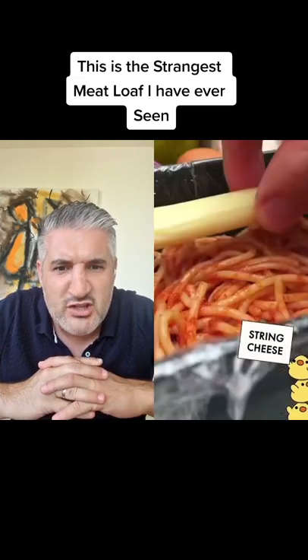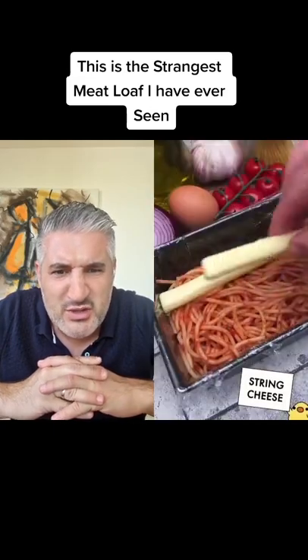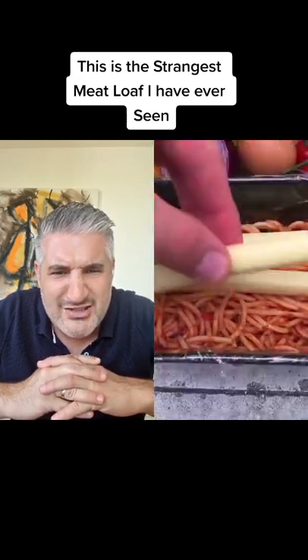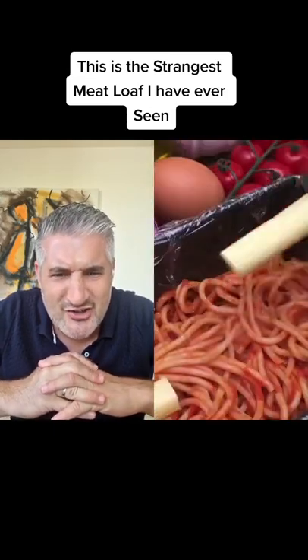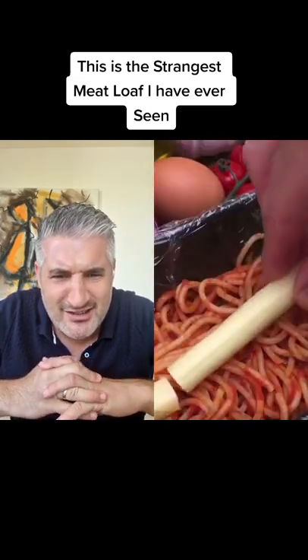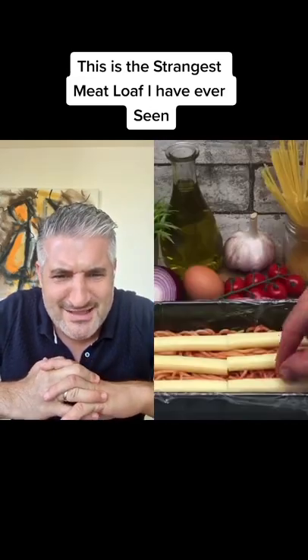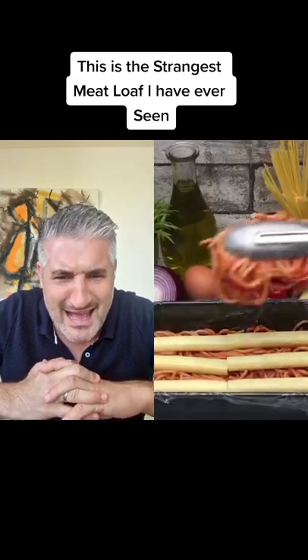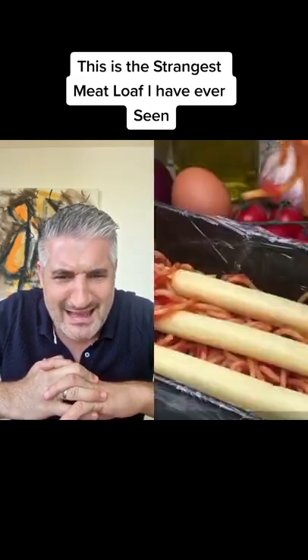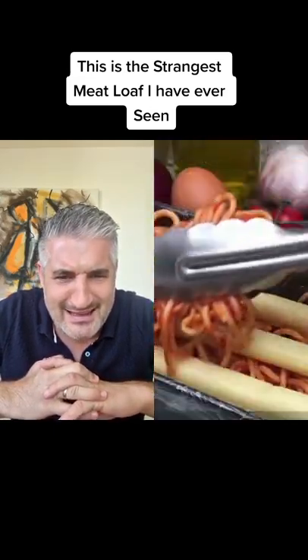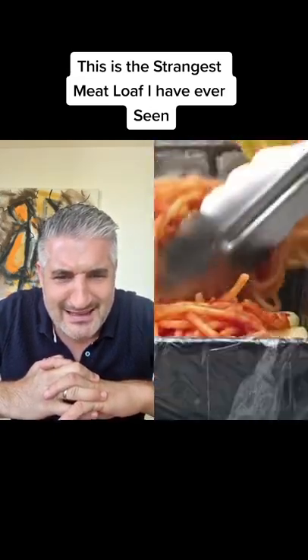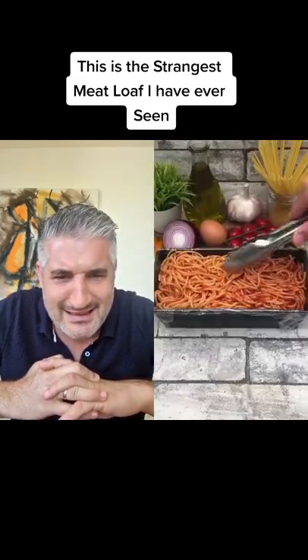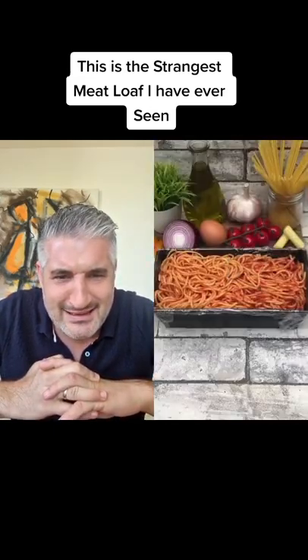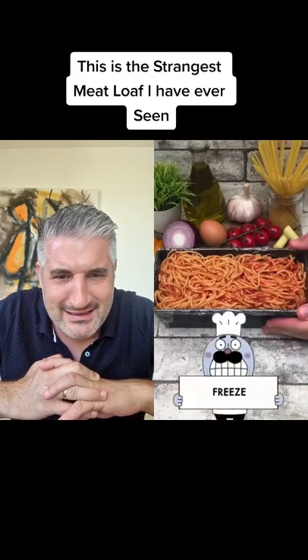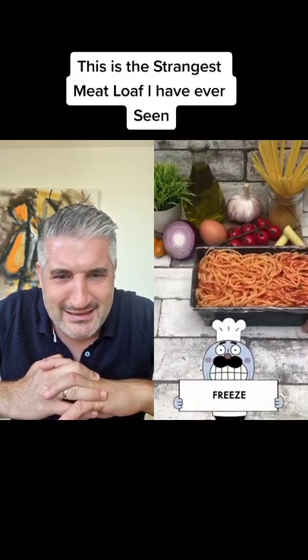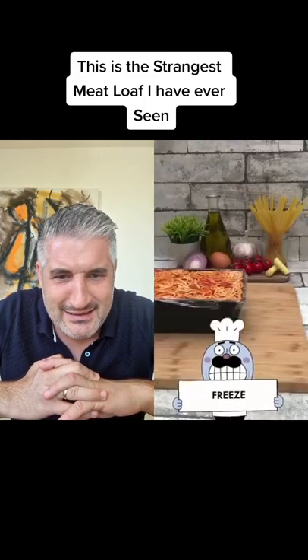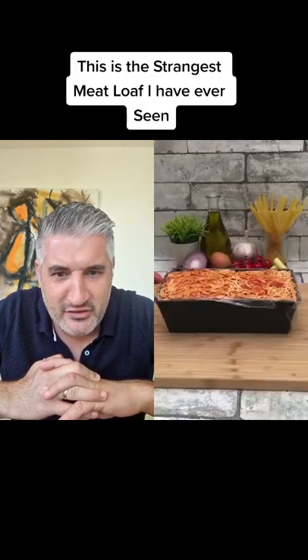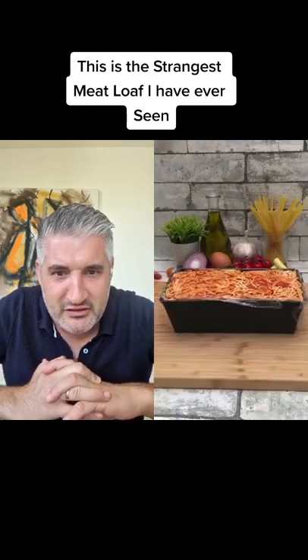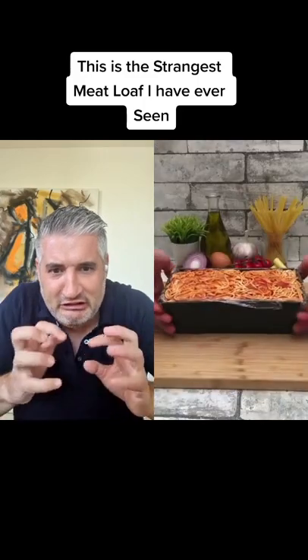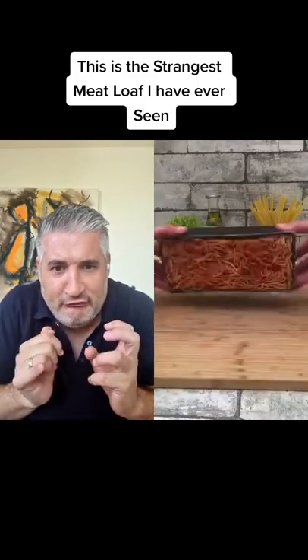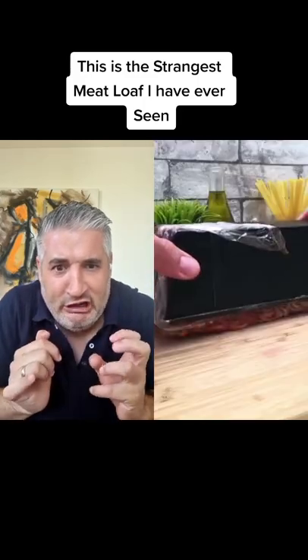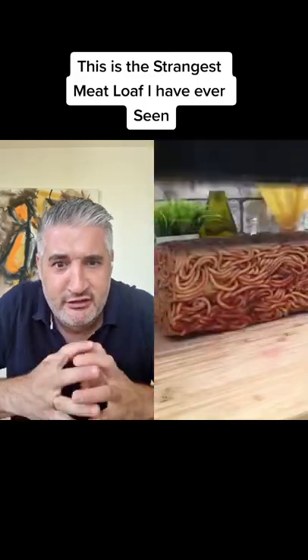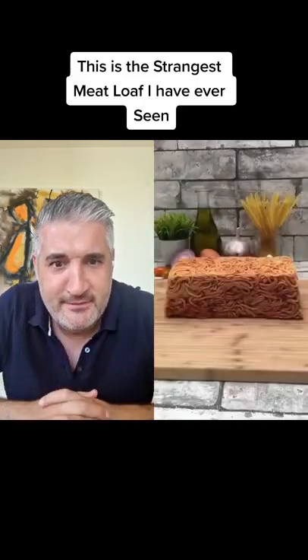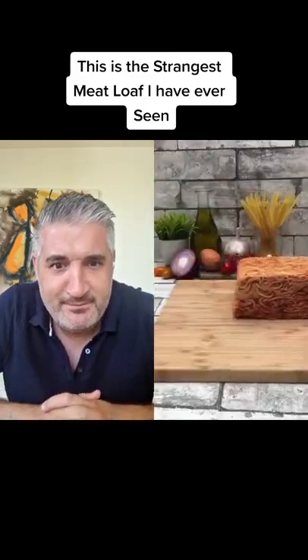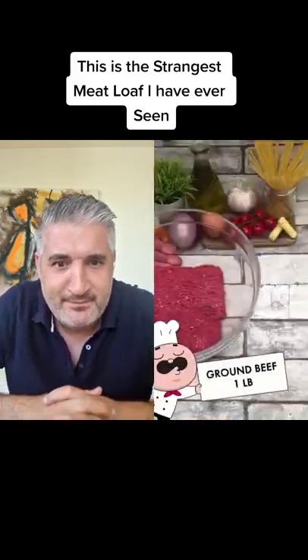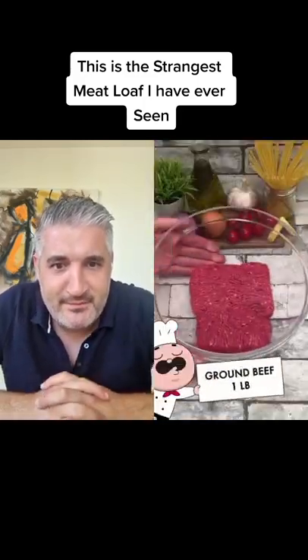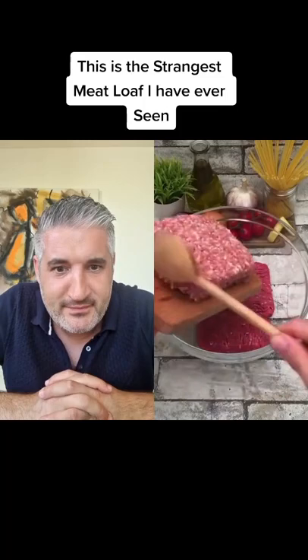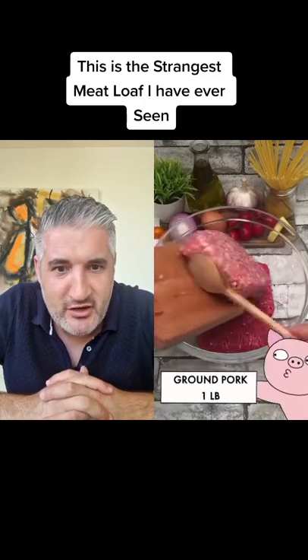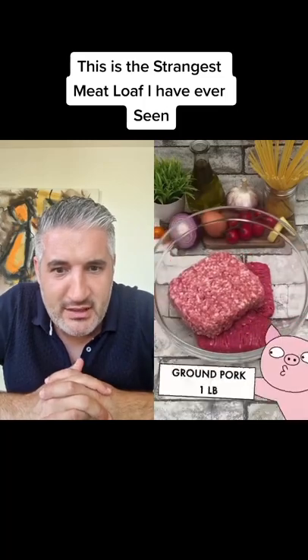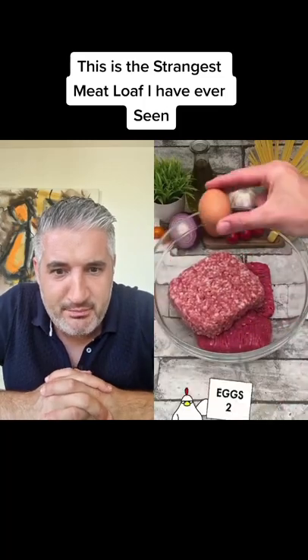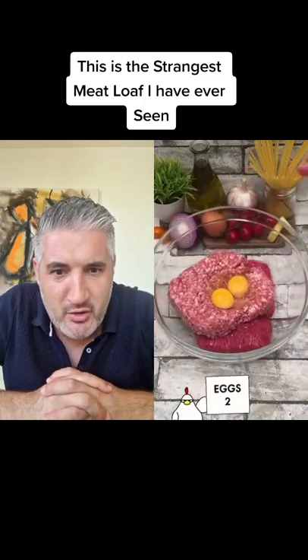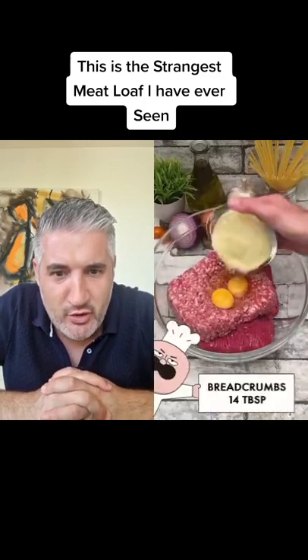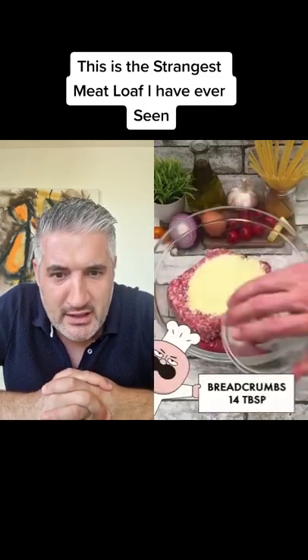What's that — string cheese? What is that? Freeze! Ground beef, ground pork, eggs.